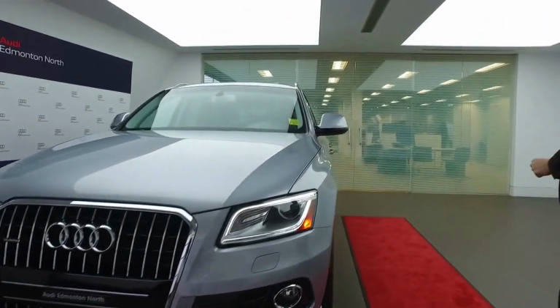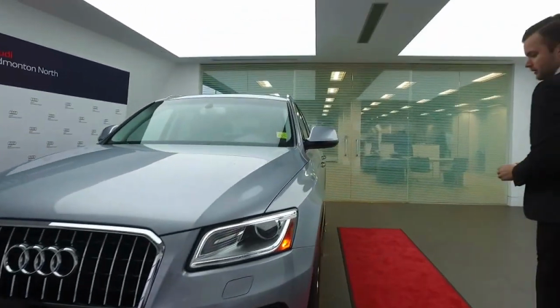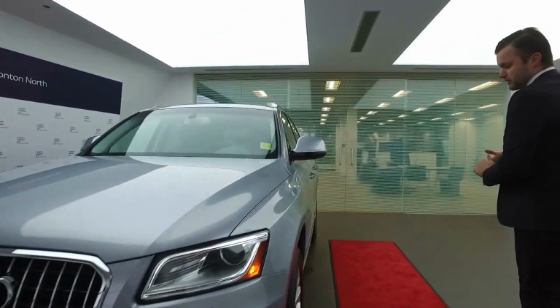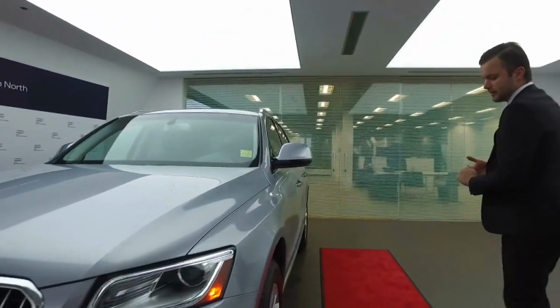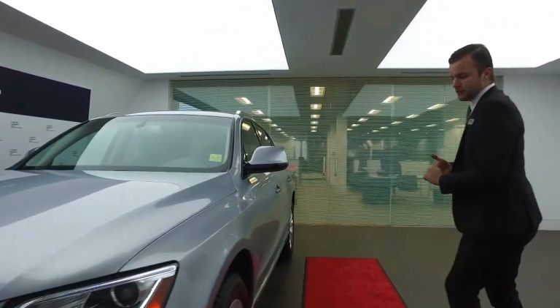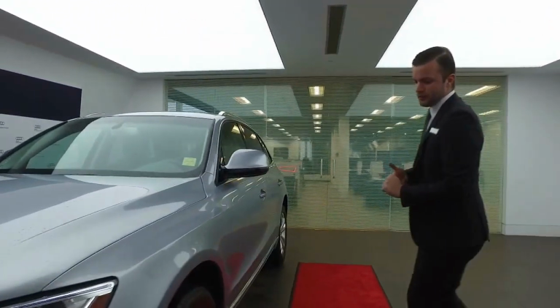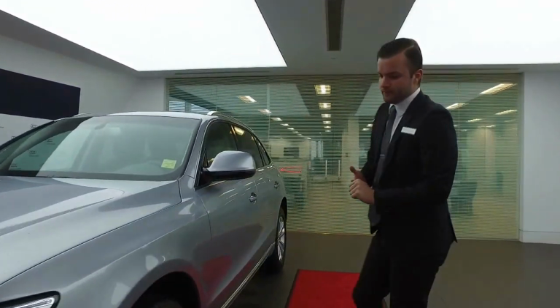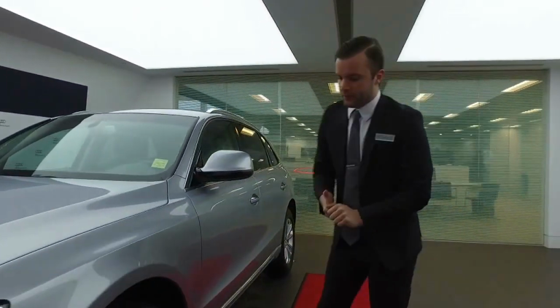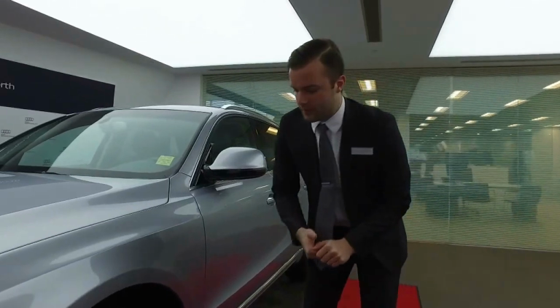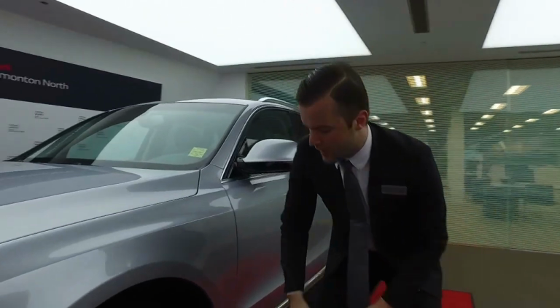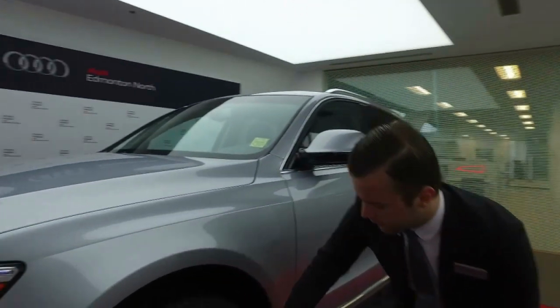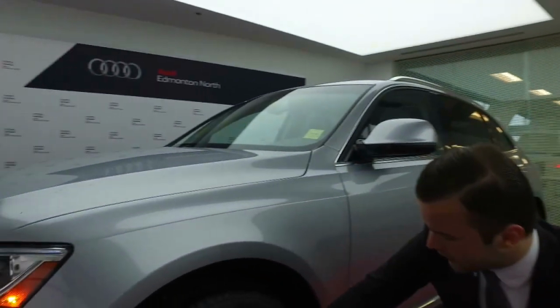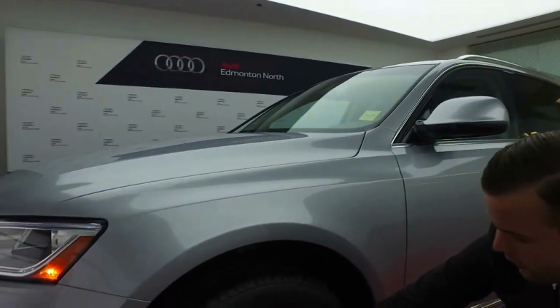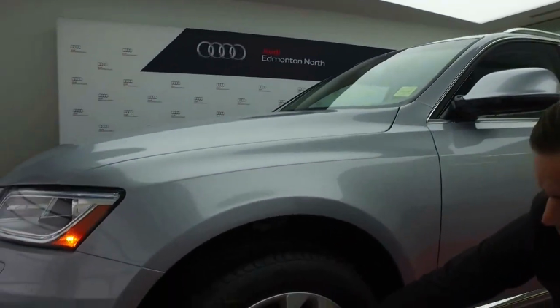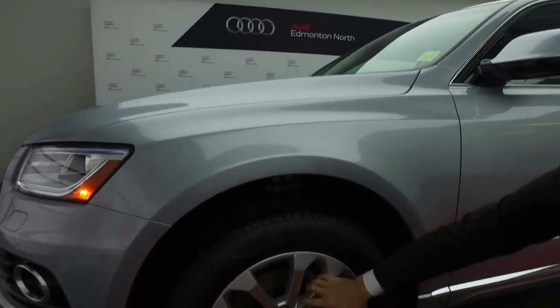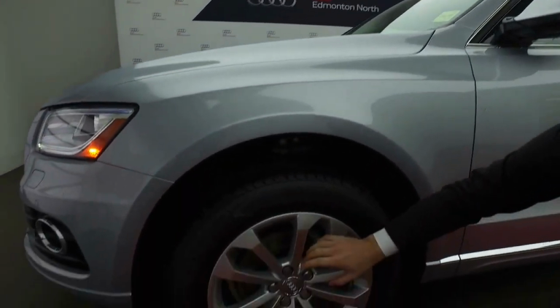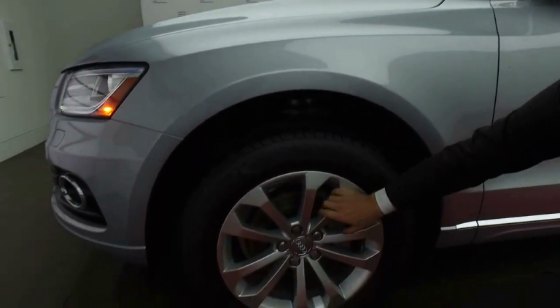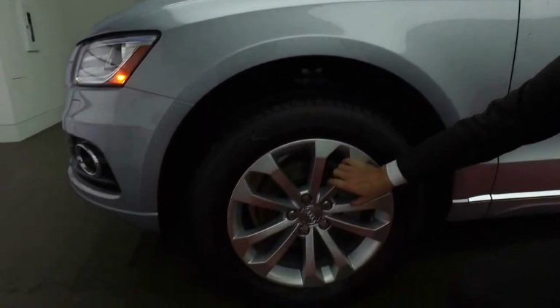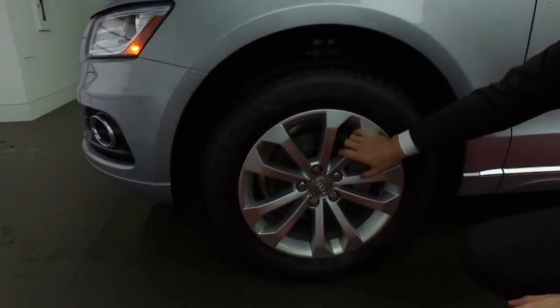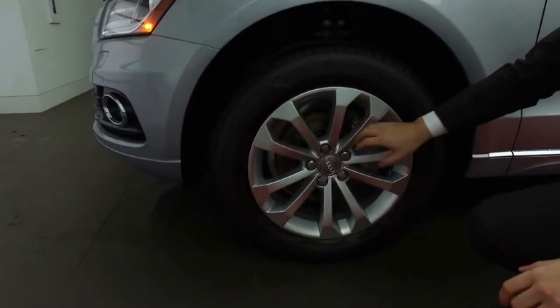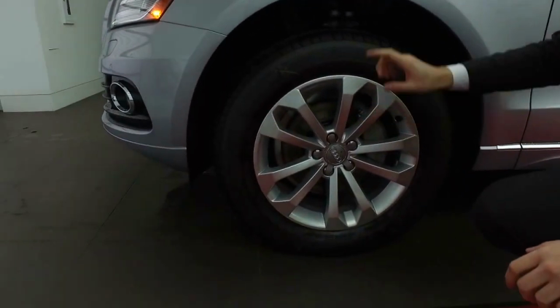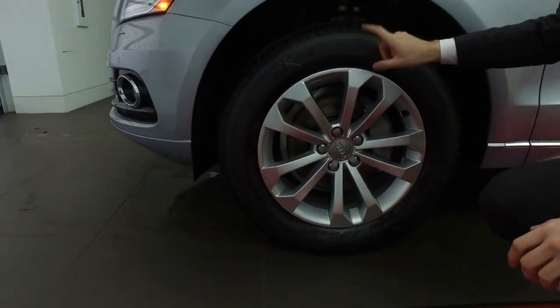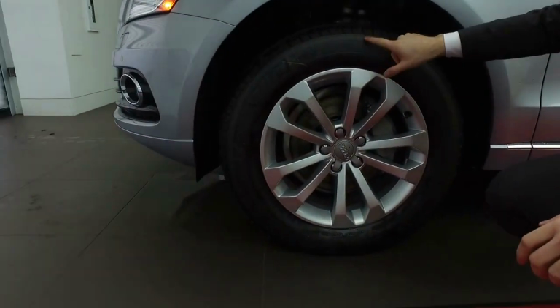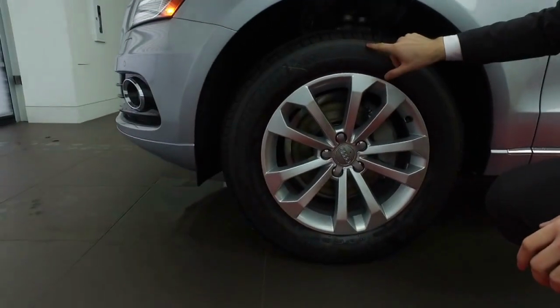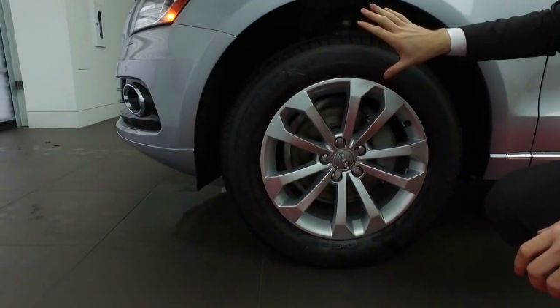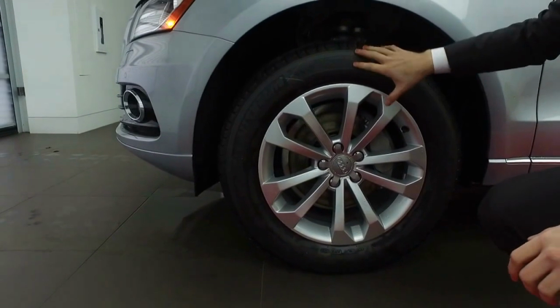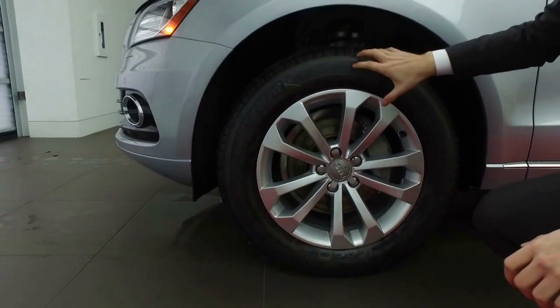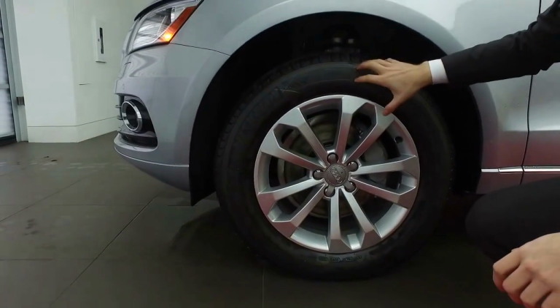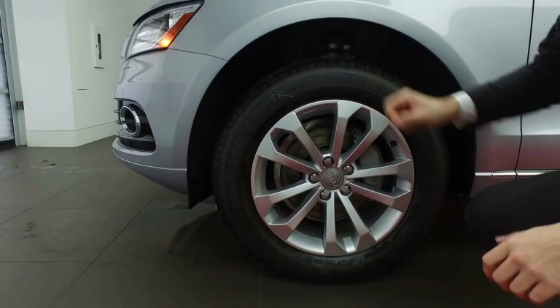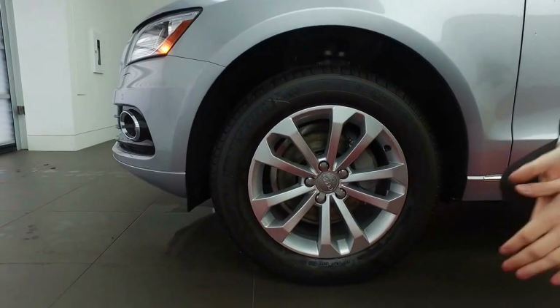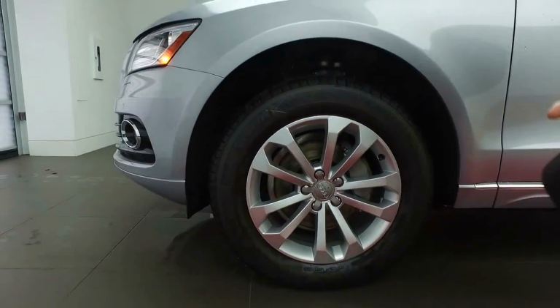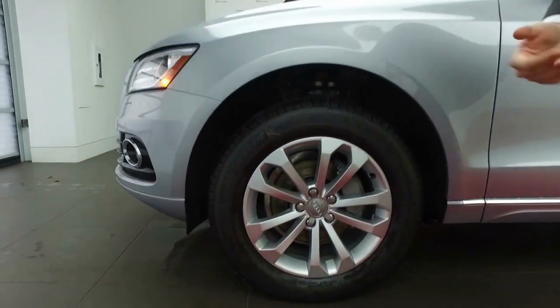Coming along the side of the vehicle, you'll see that we have the Audi OEM wheels. This is an 18-inch wheel, and you've got all-season tires with plenty of tread left on those tires for you.